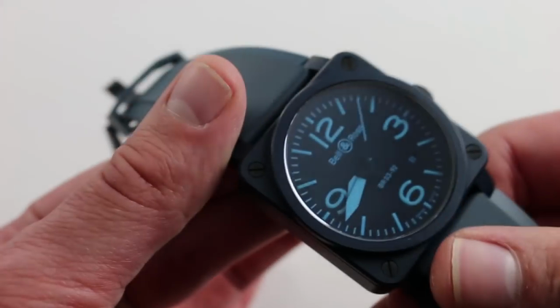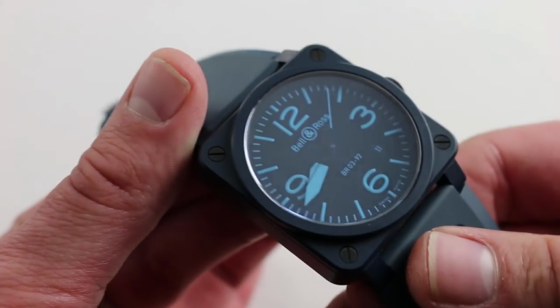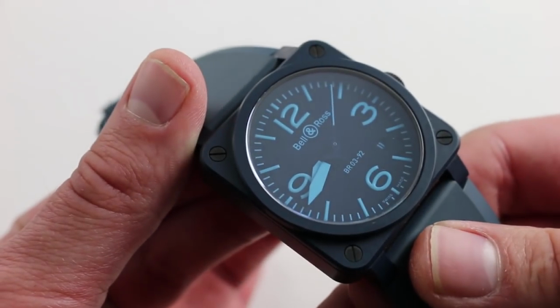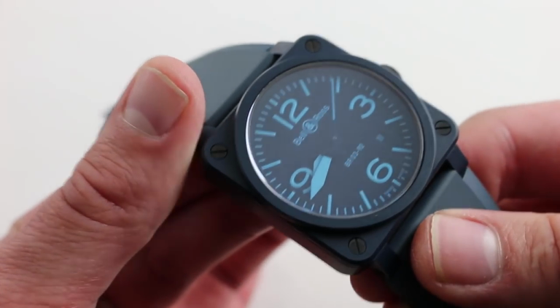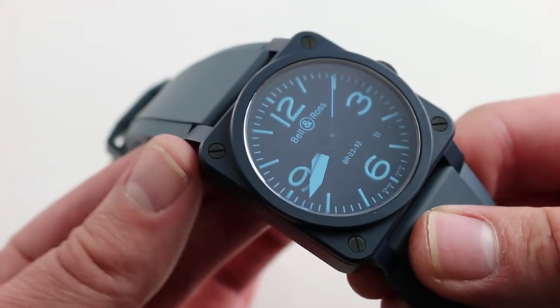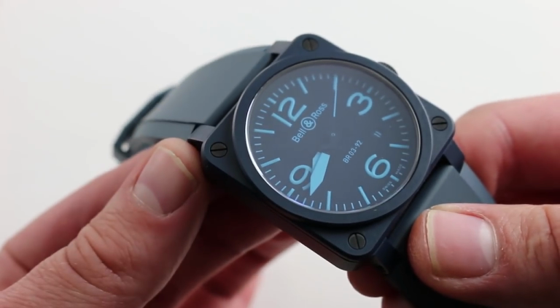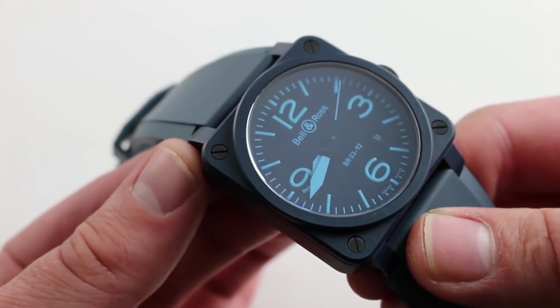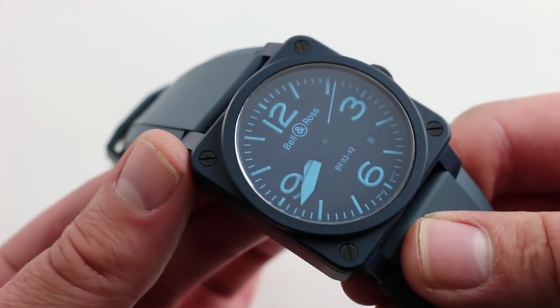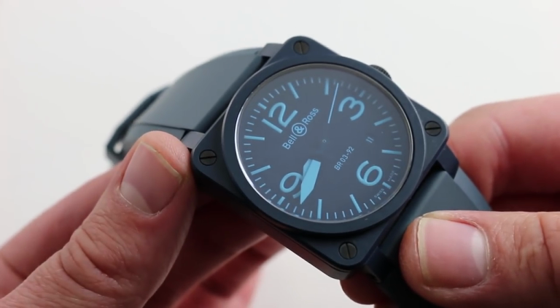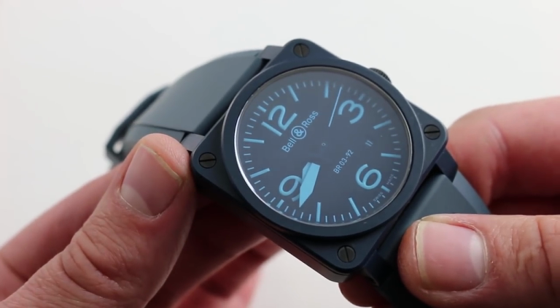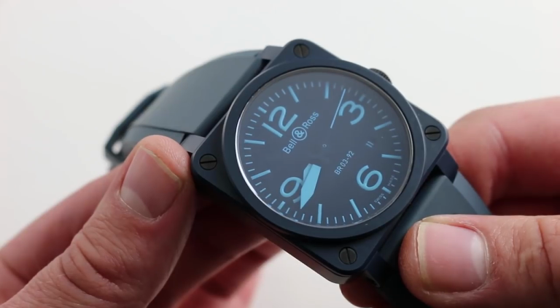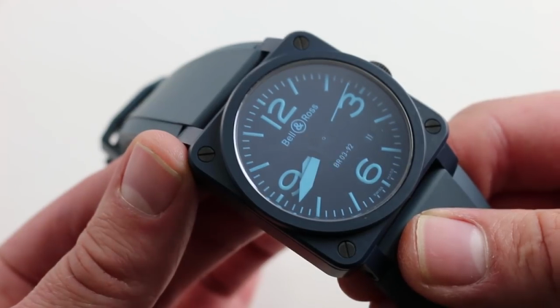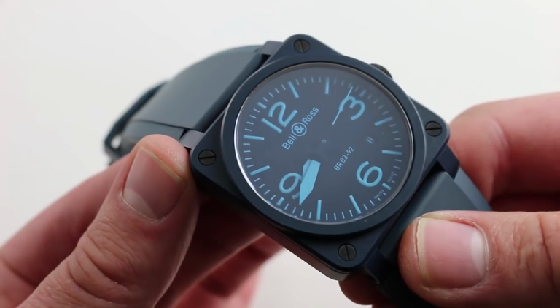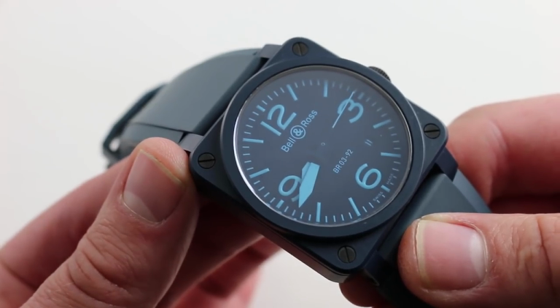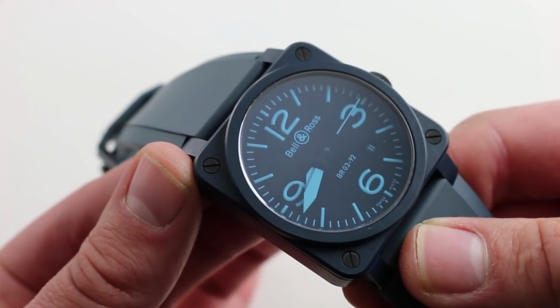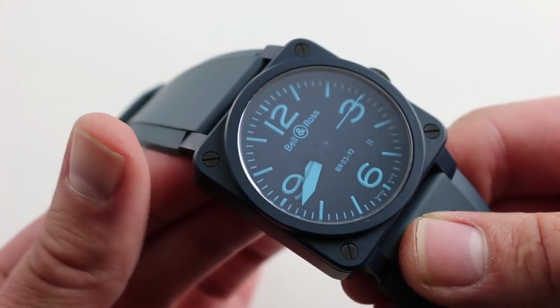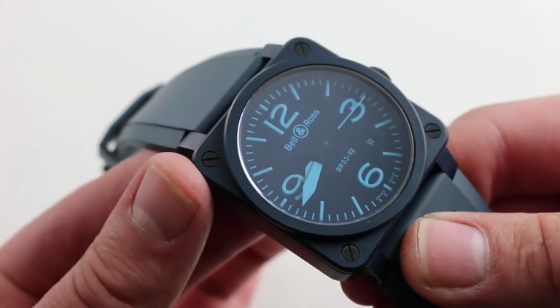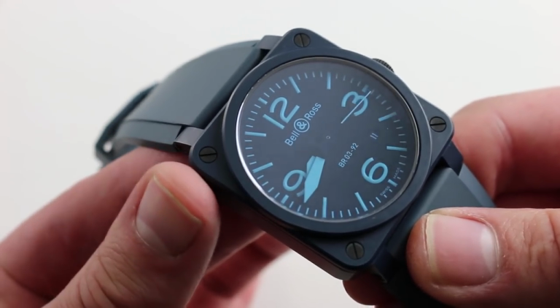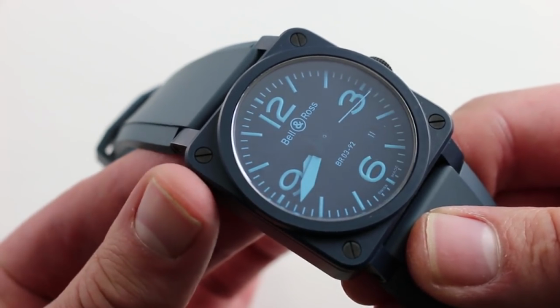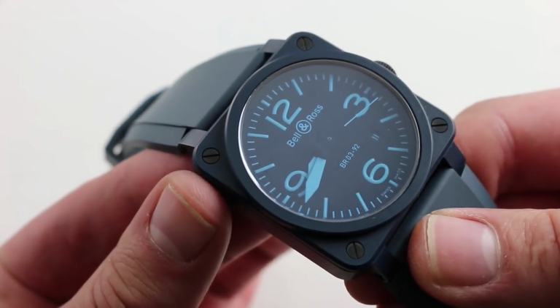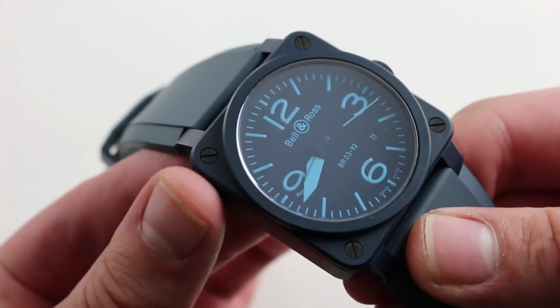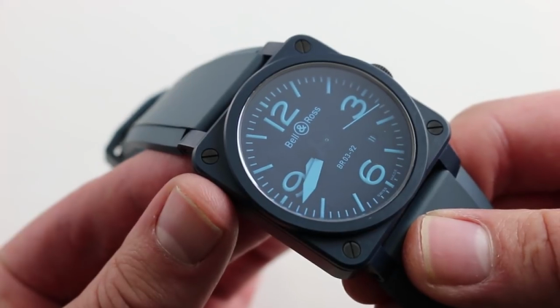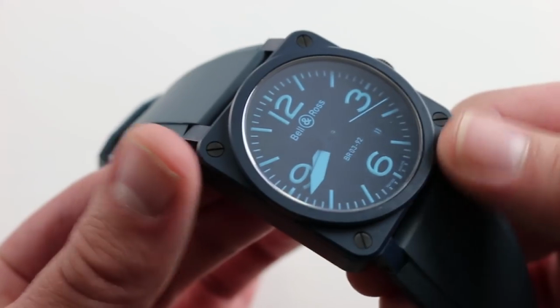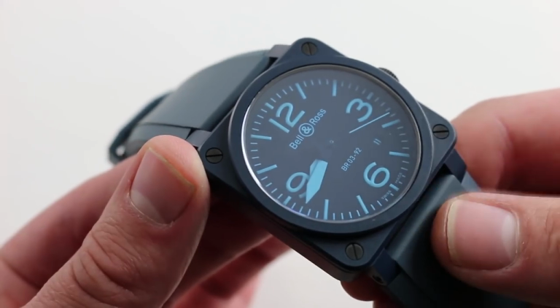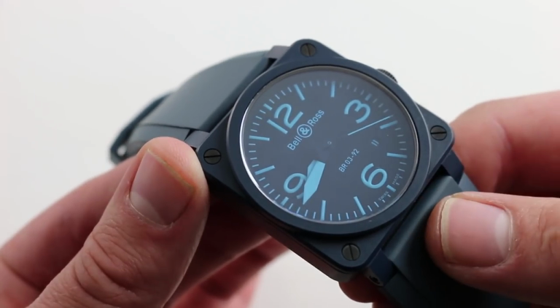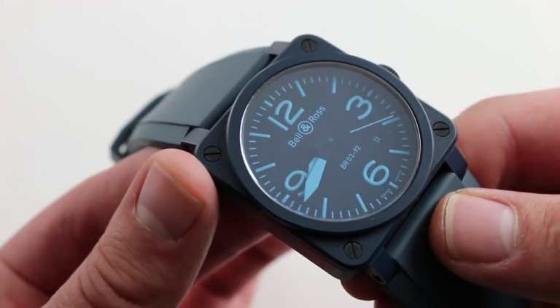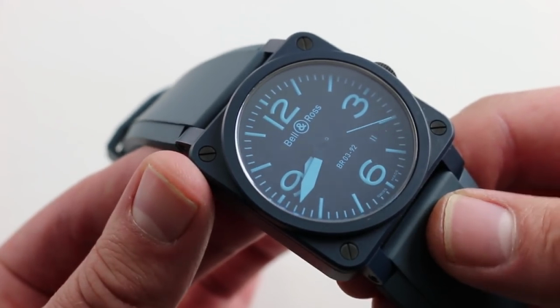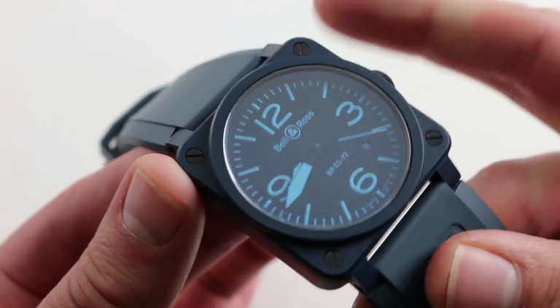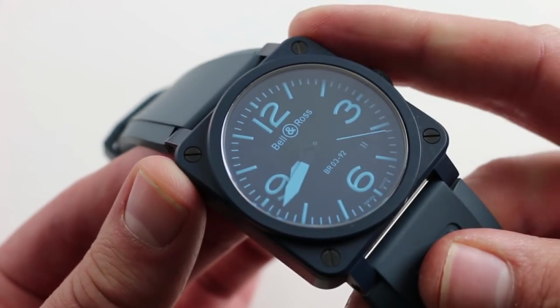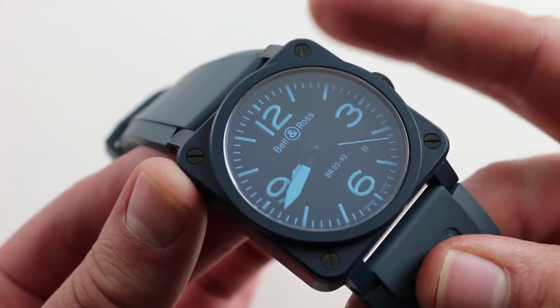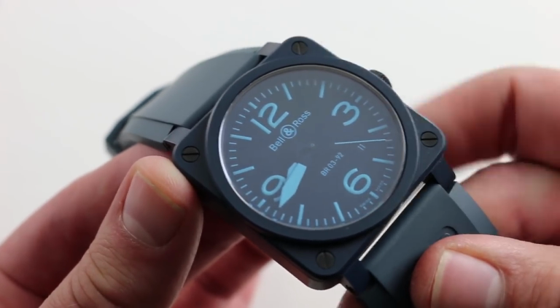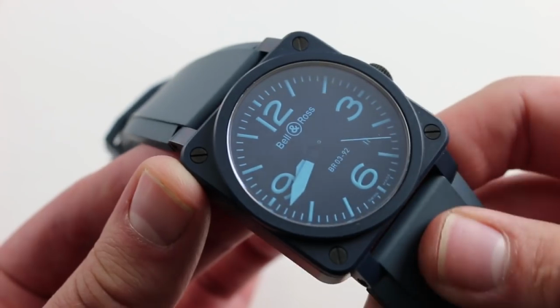I should mention that the watch, although aviation inspired, is very much a sports watch. 100-meter water resistance means that whether you're a pilot, a seafarer, or perhaps the pilot of a seaplane, this watch is the ideal solution for you this summer.